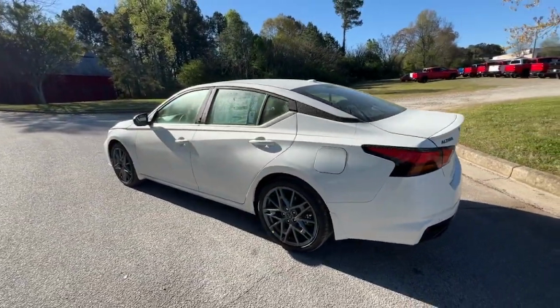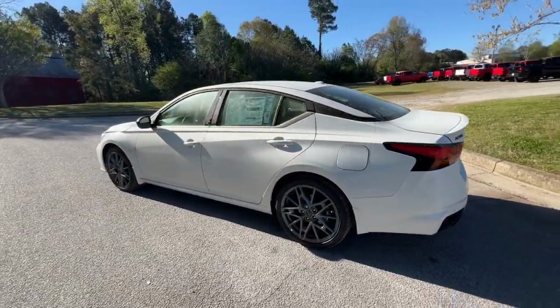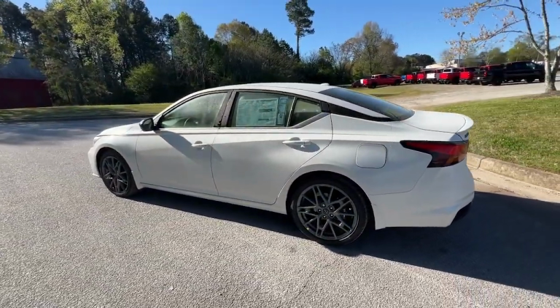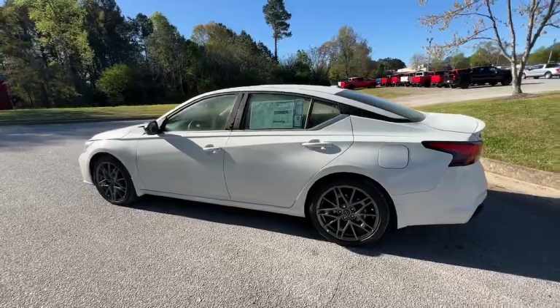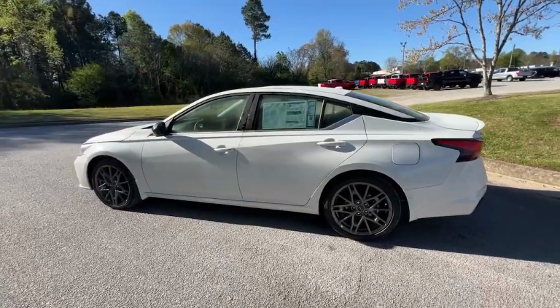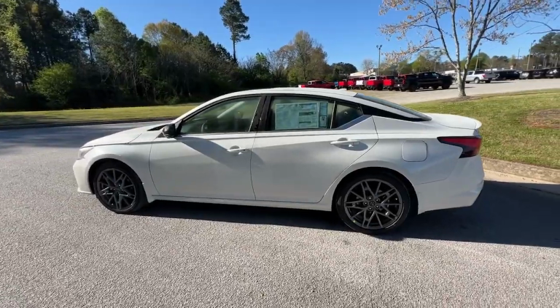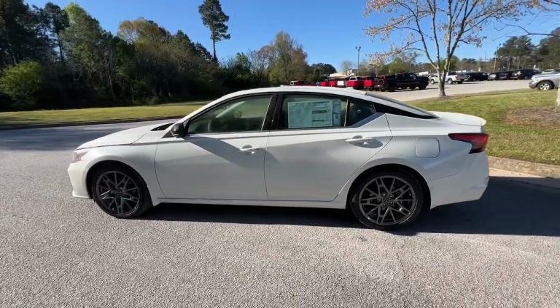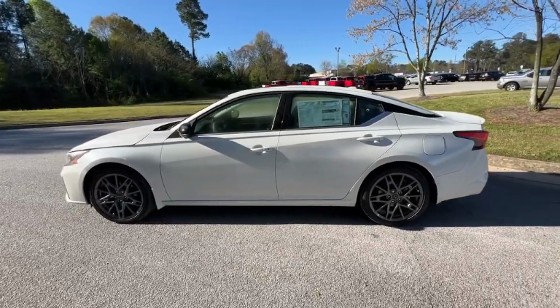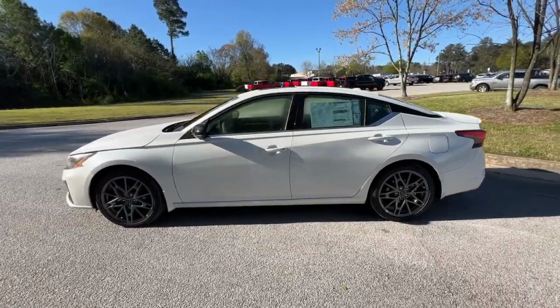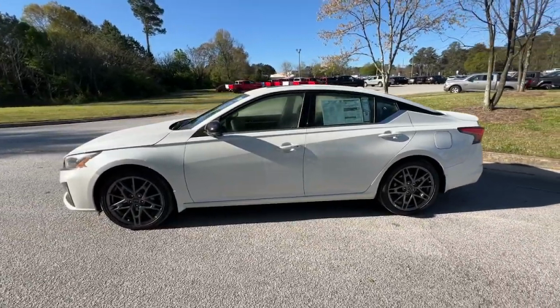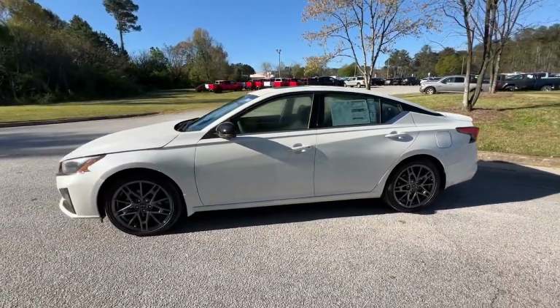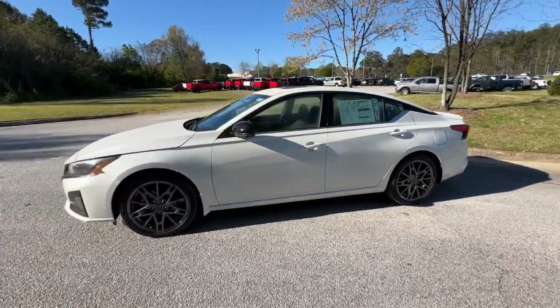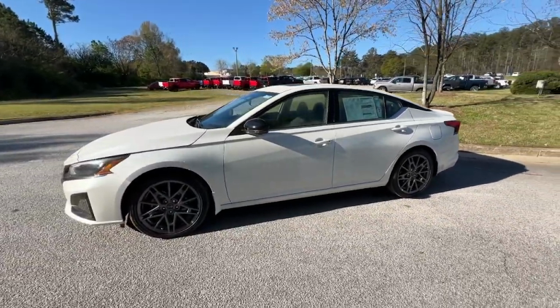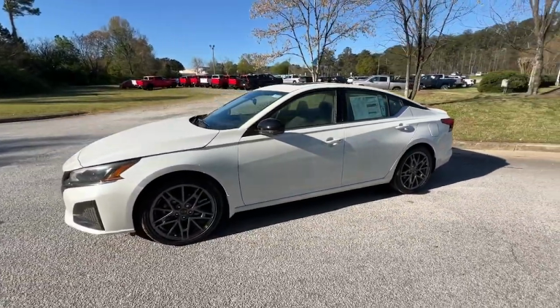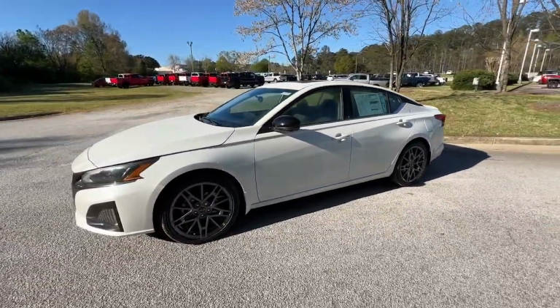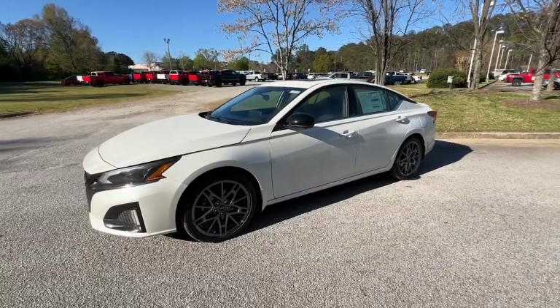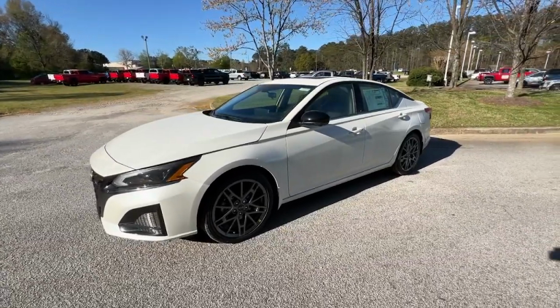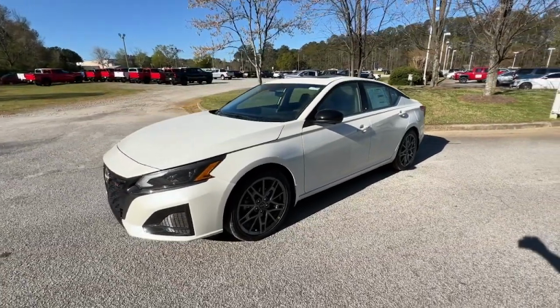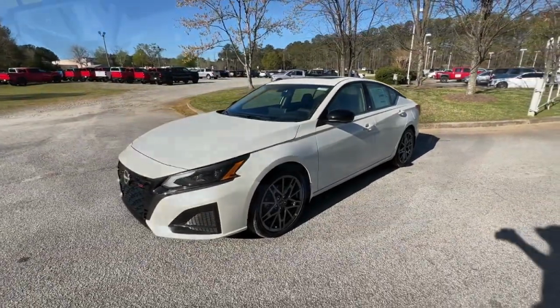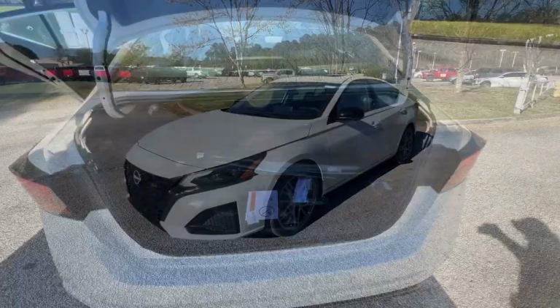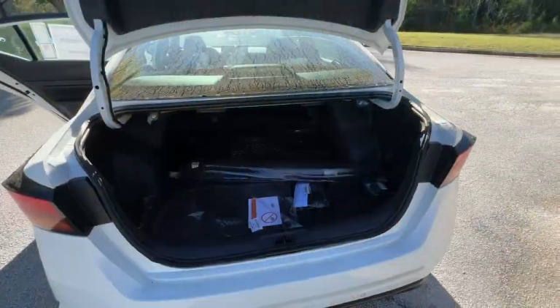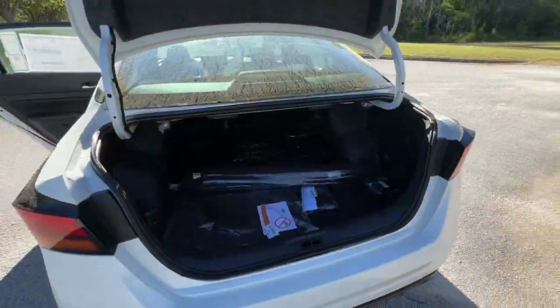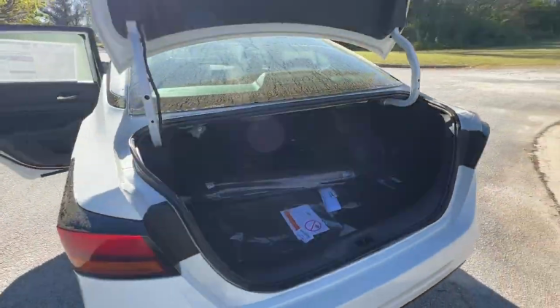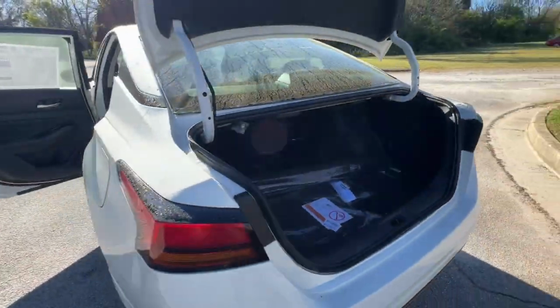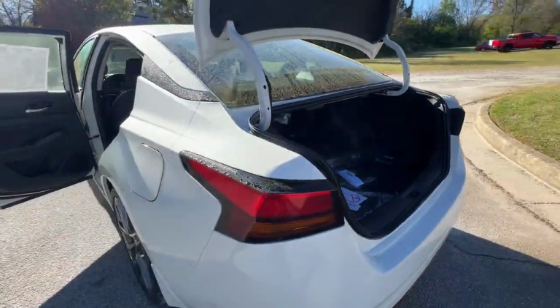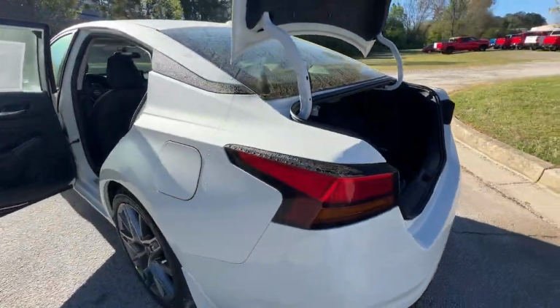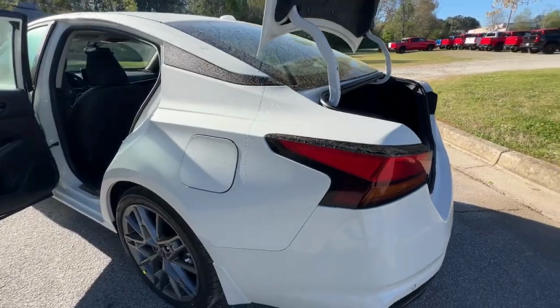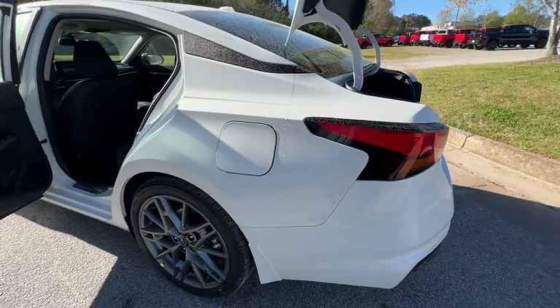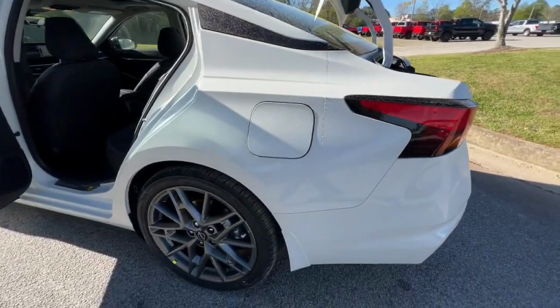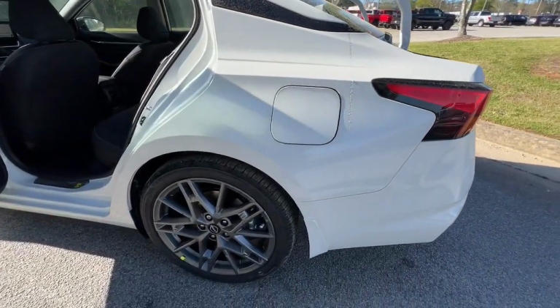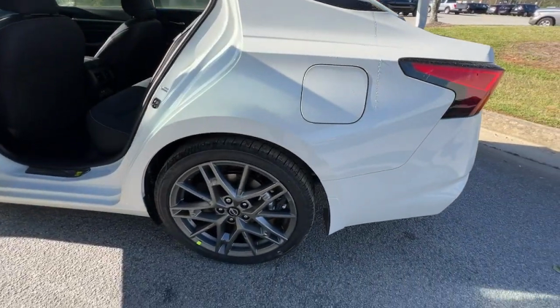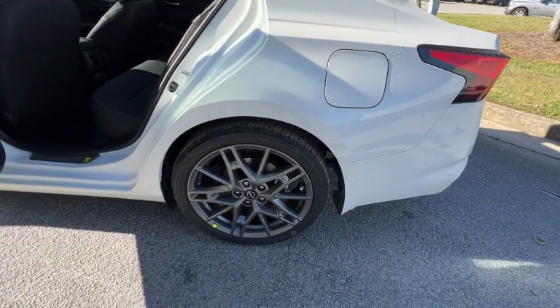Heated steering wheel, intelligent auto on-off high beams, pre-collision system, lane departure warning, sun/moonroof, keyless entry, navigation system, satellite radio, power passenger seat, keyless start.